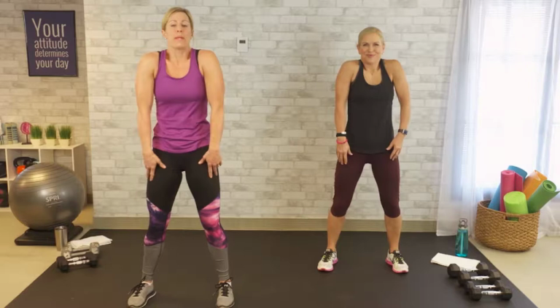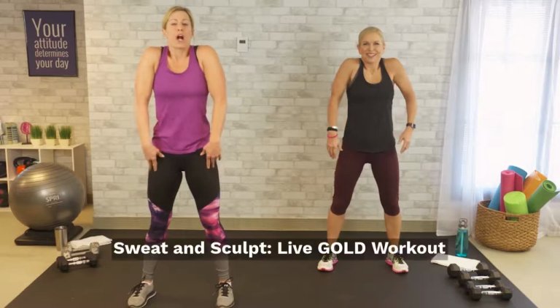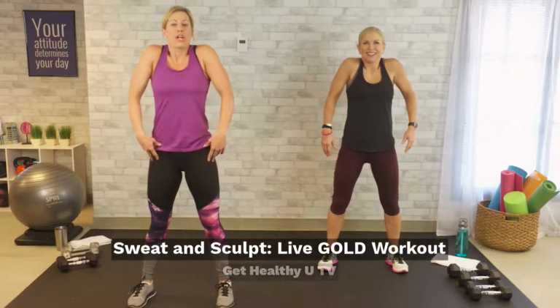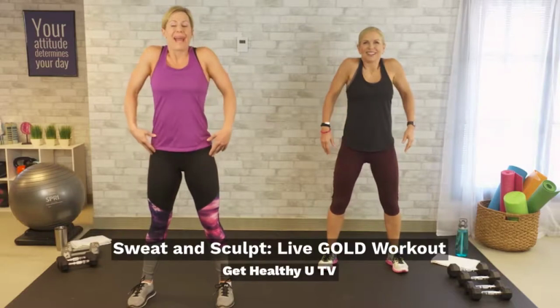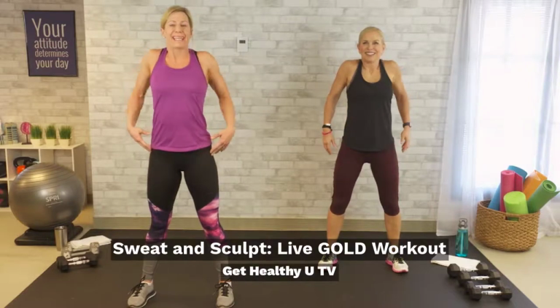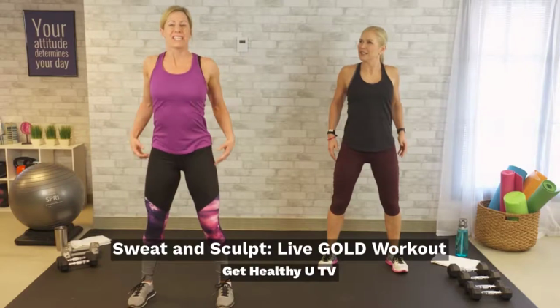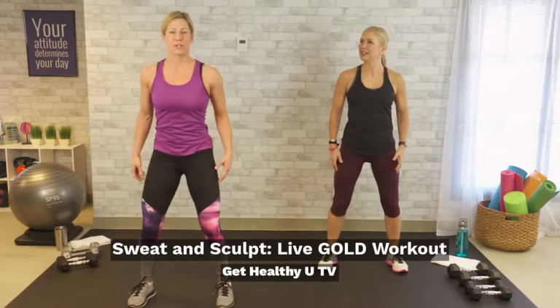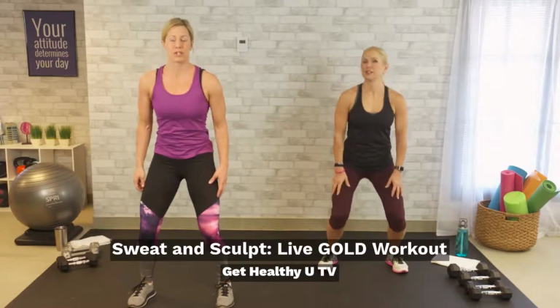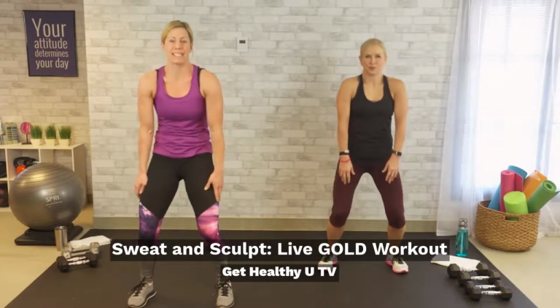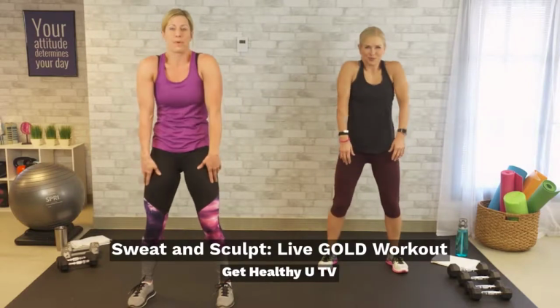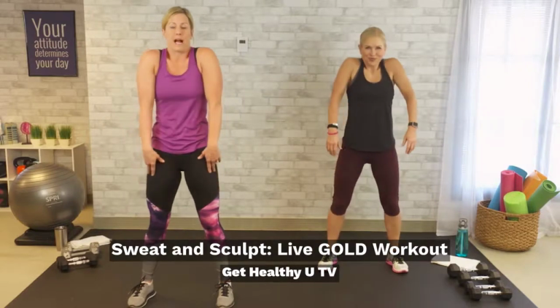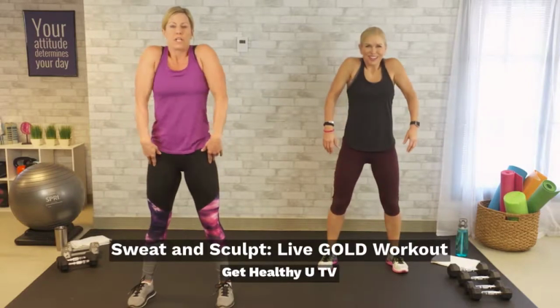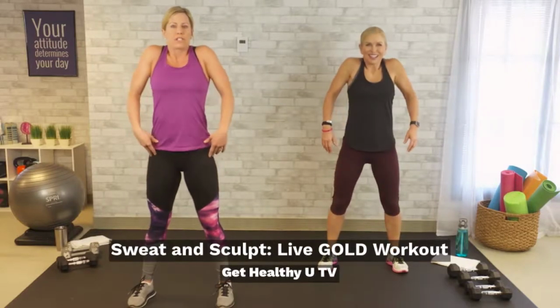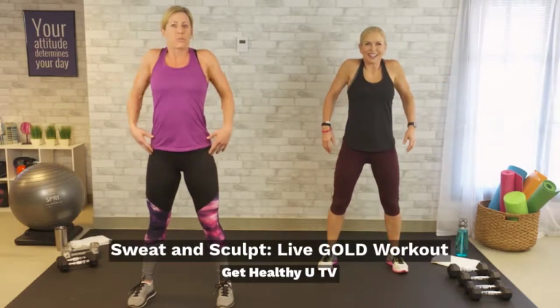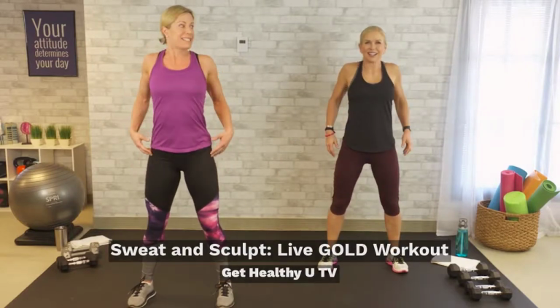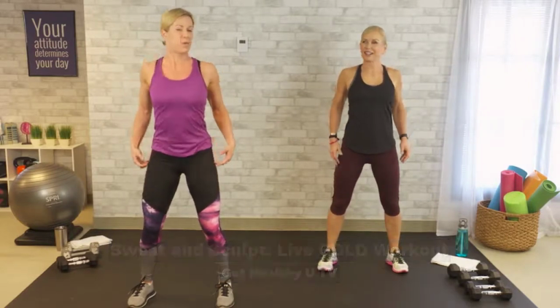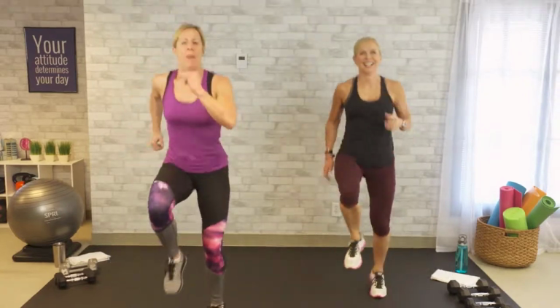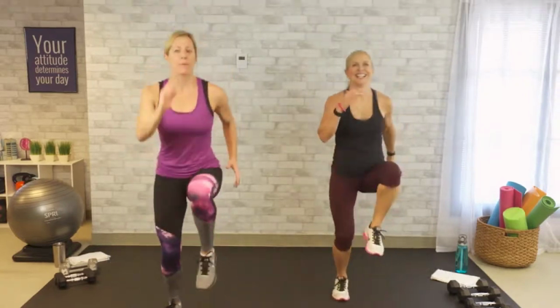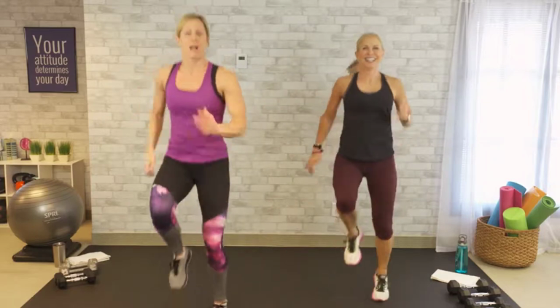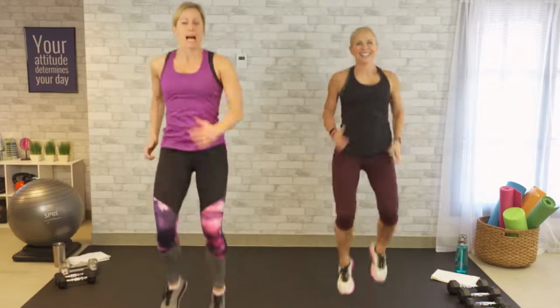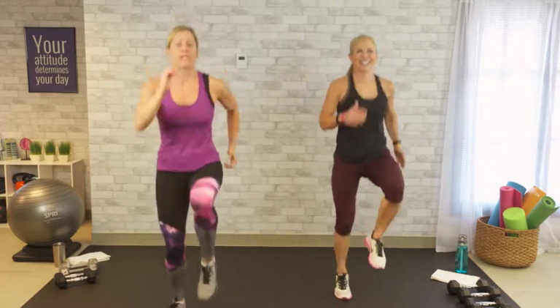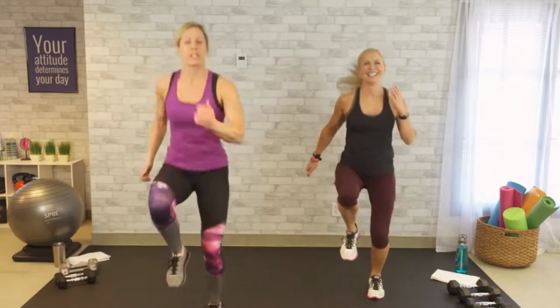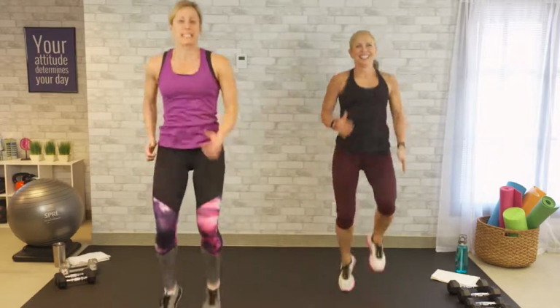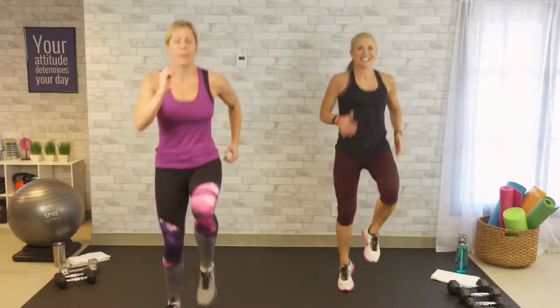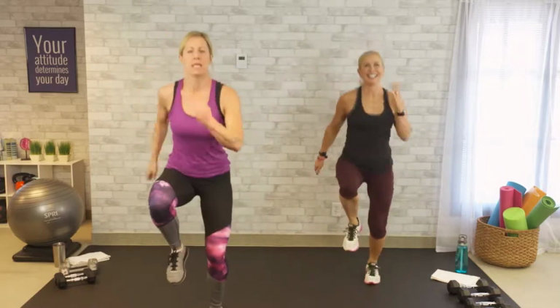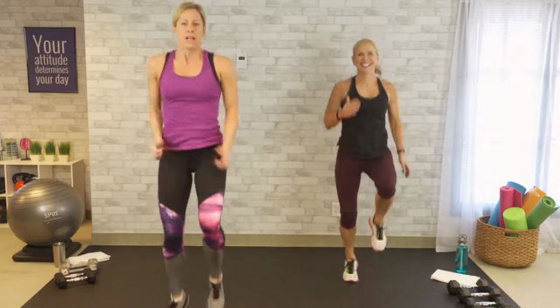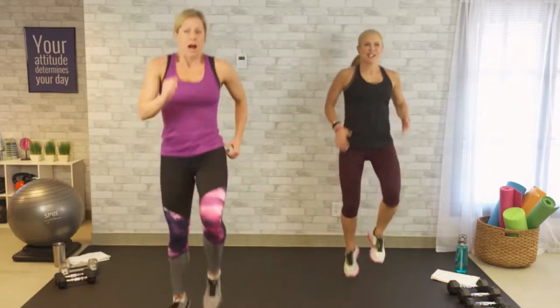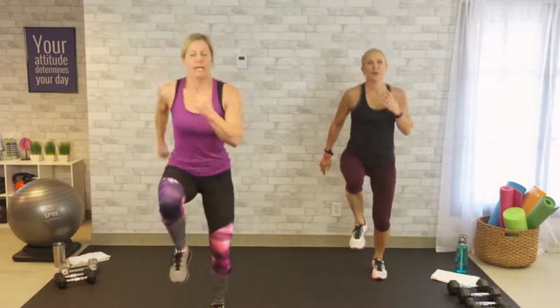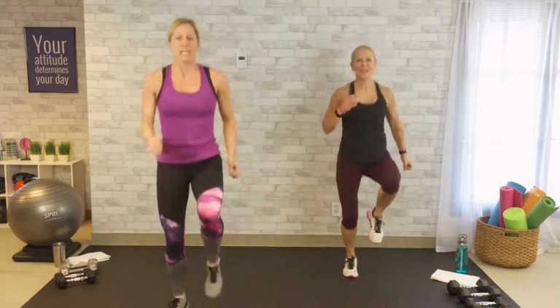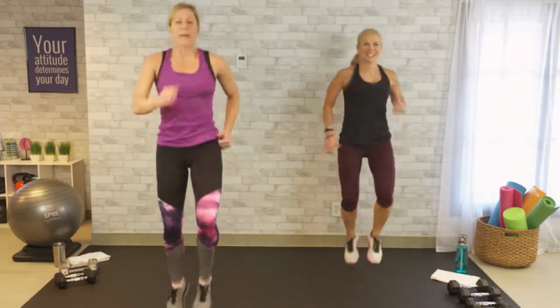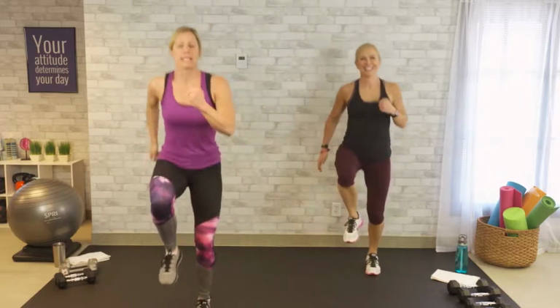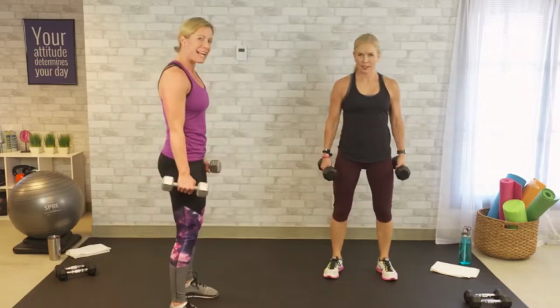We have a cardio and strength training type workout. Sculpt and sweat. Pump your arms — it helps you get your knees up. Heart rate should be climbing a little bit.